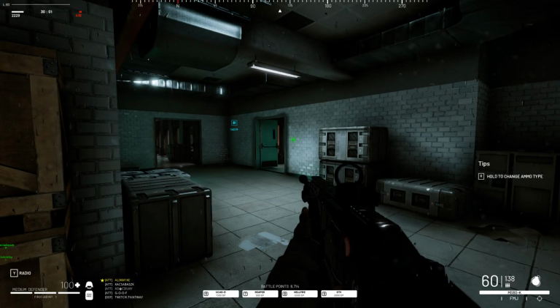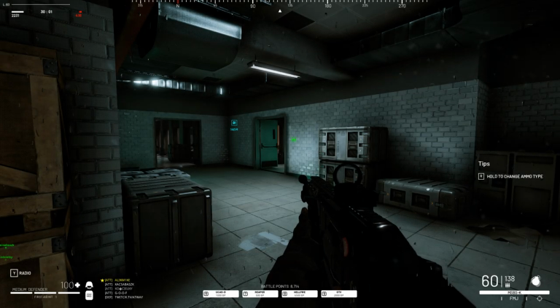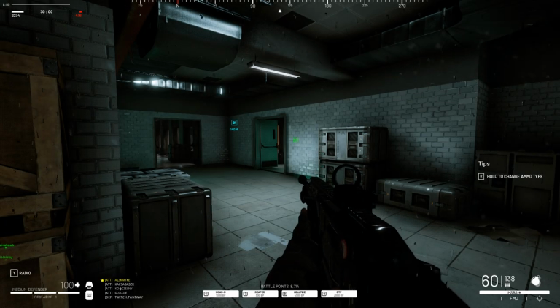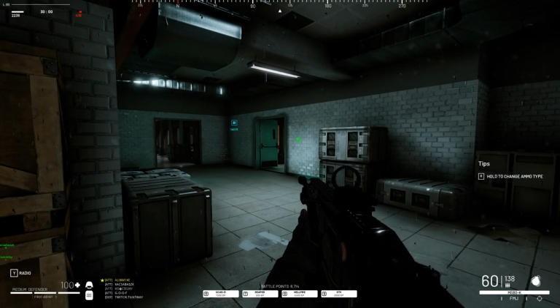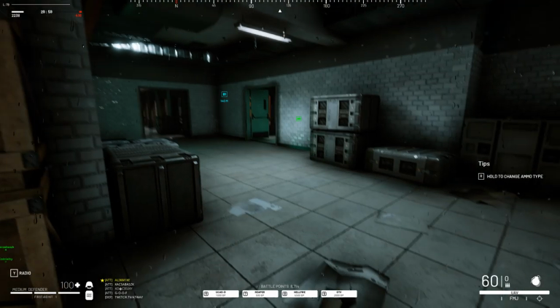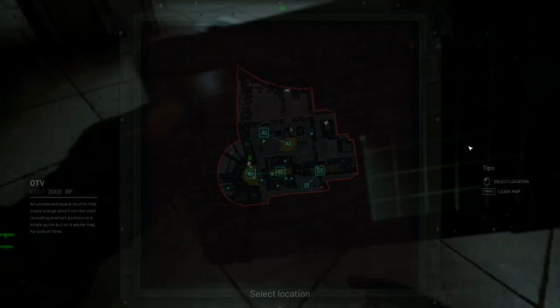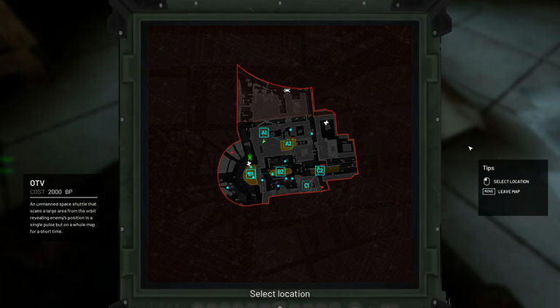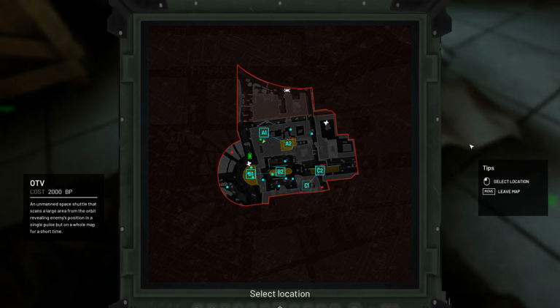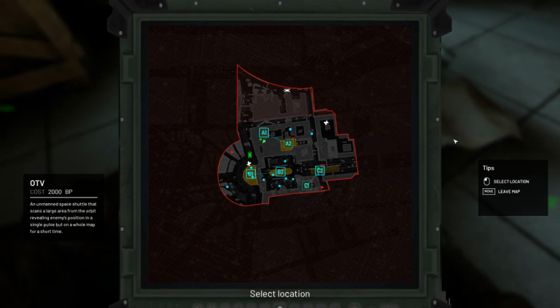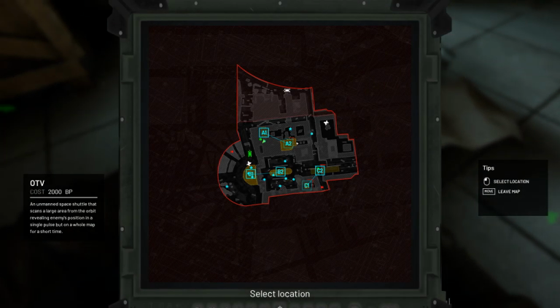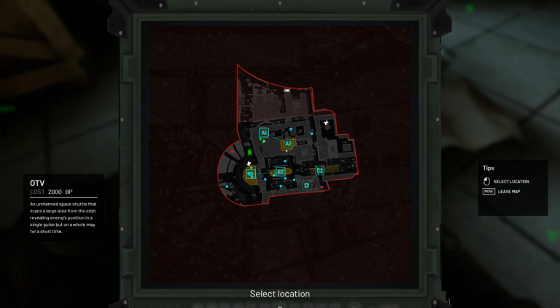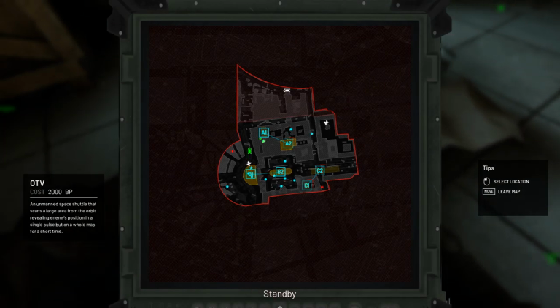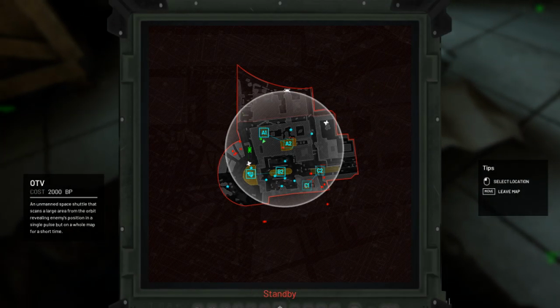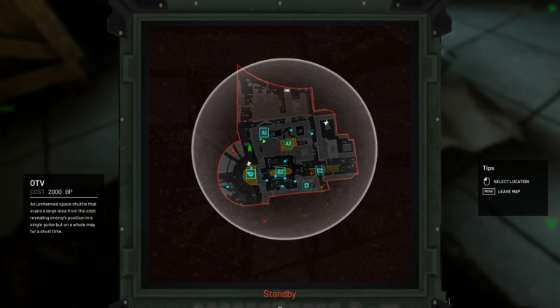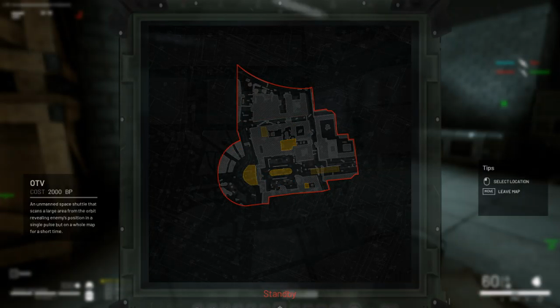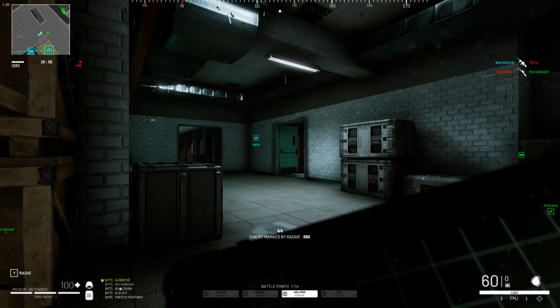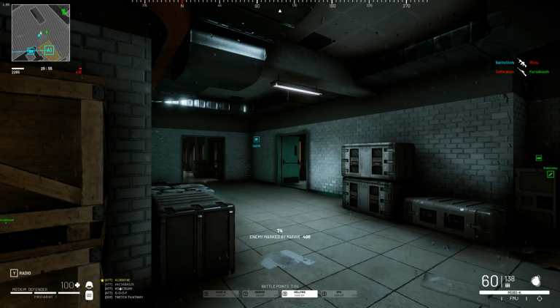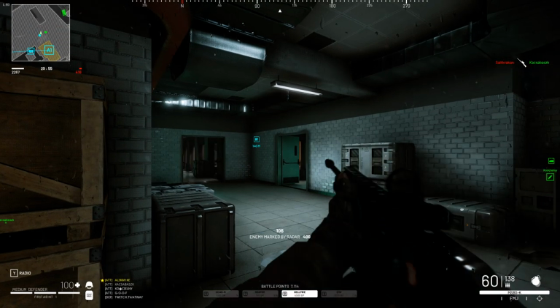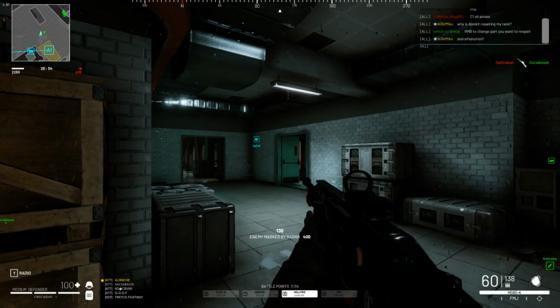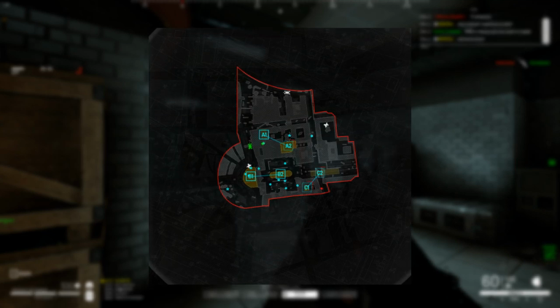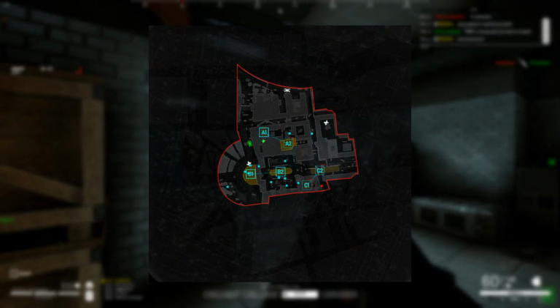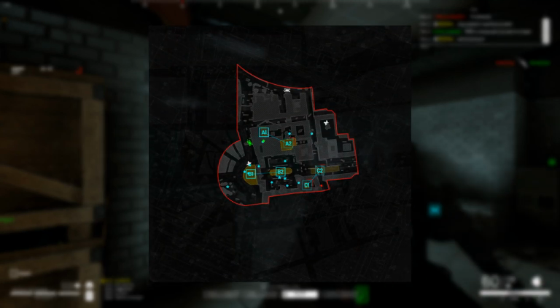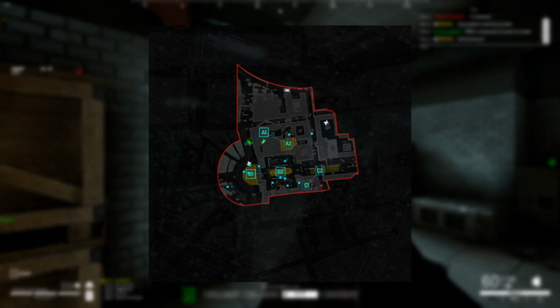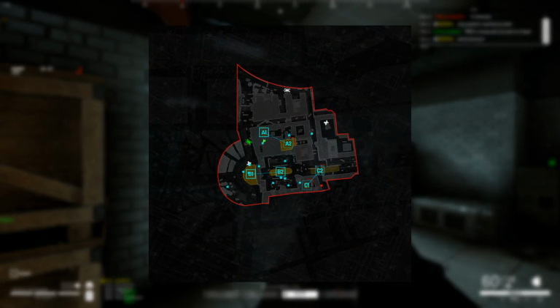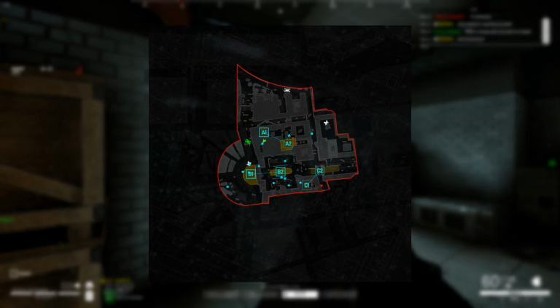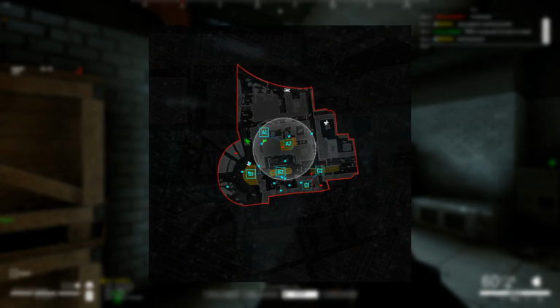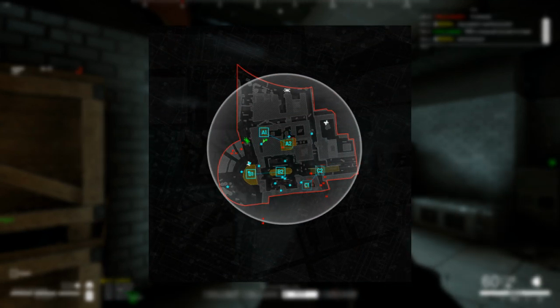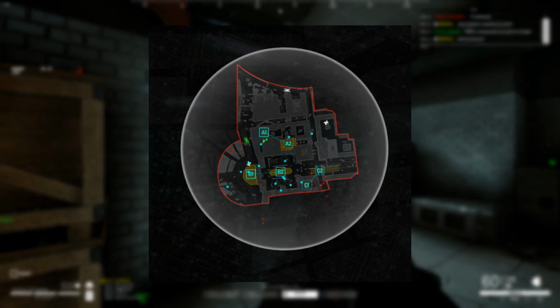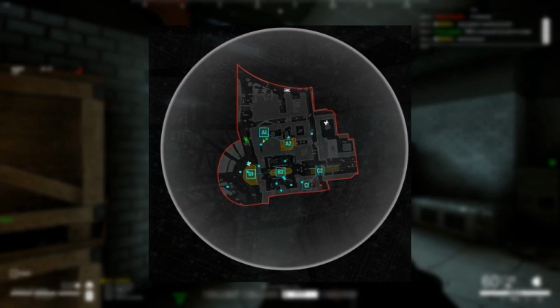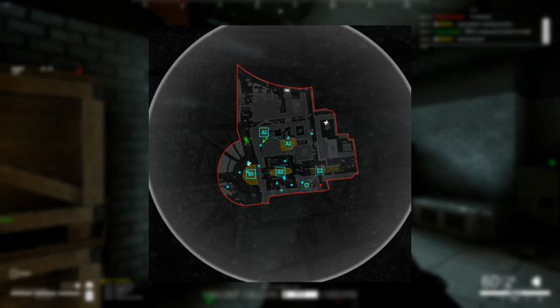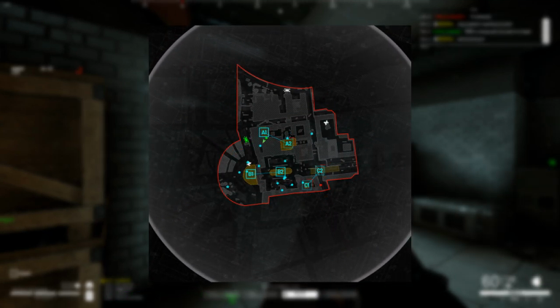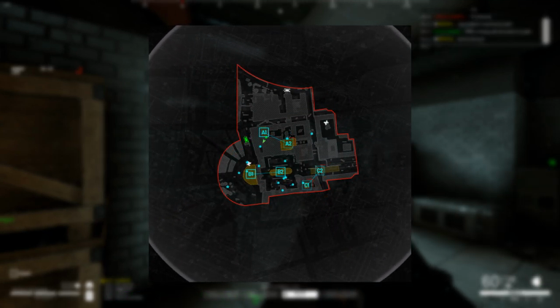OTTV is useful to assess the situation on the map at once, but has the highest price and cooldown in the Raiders category. Like Barracuda, it shows enemies in a pulsing mode. OTTV is useful to assess the overall situation on the map in general.